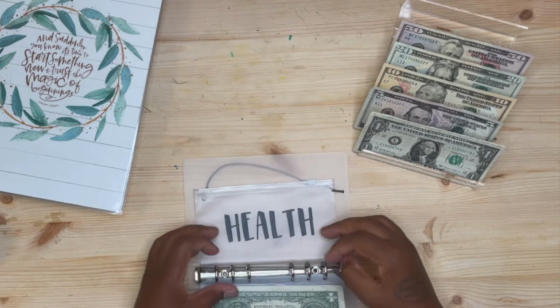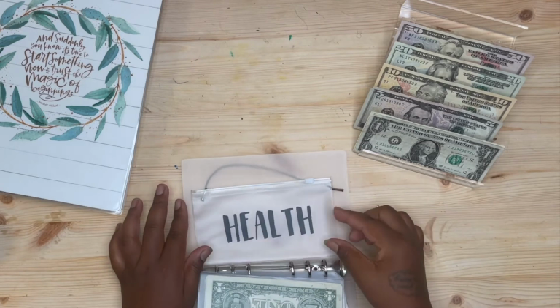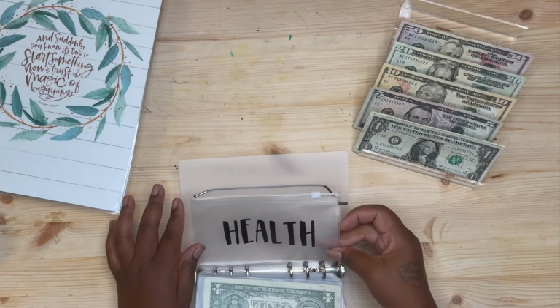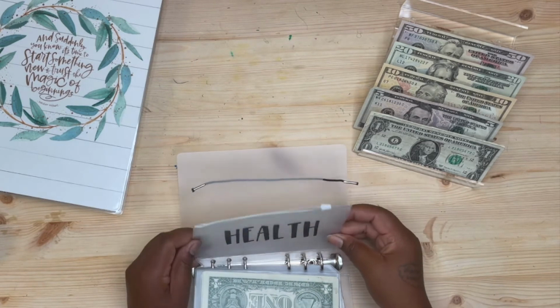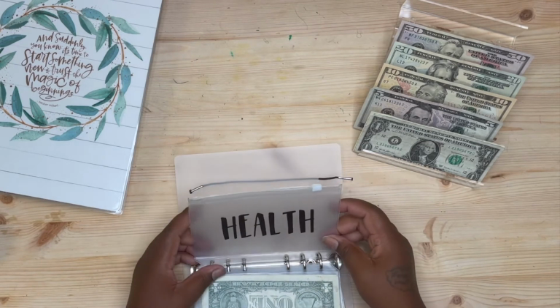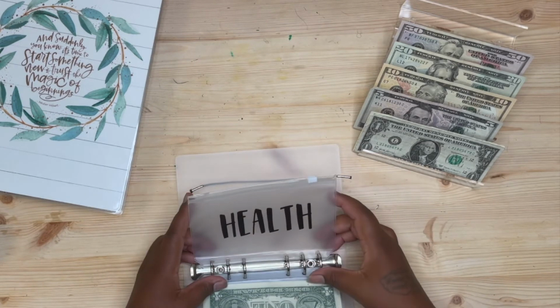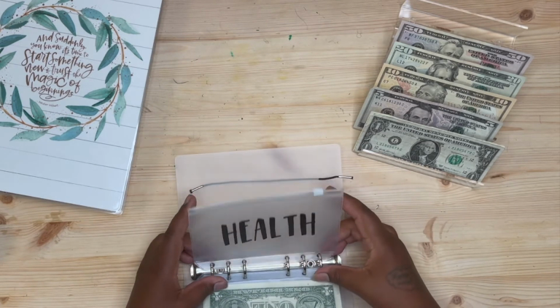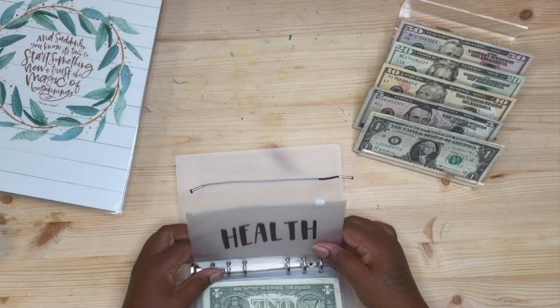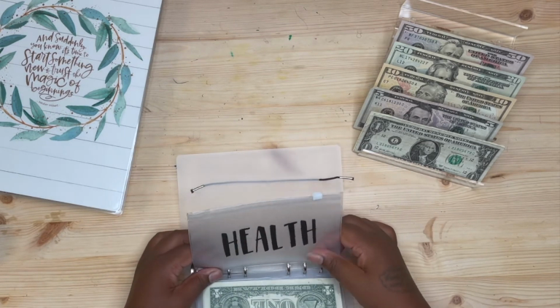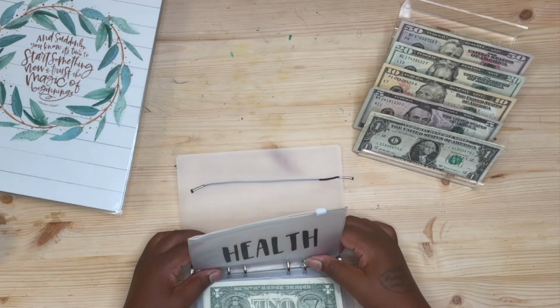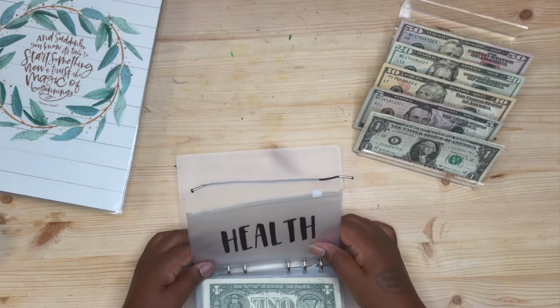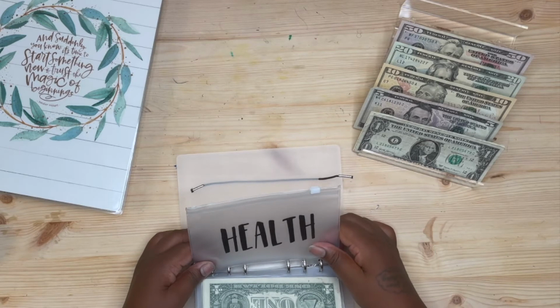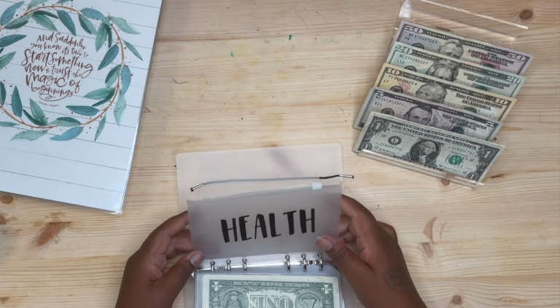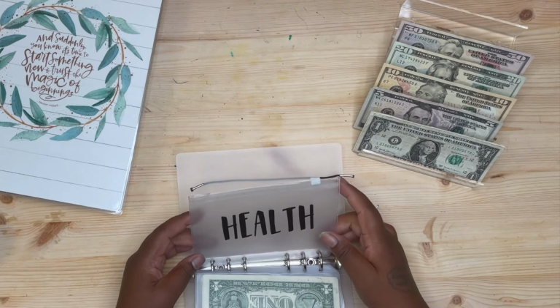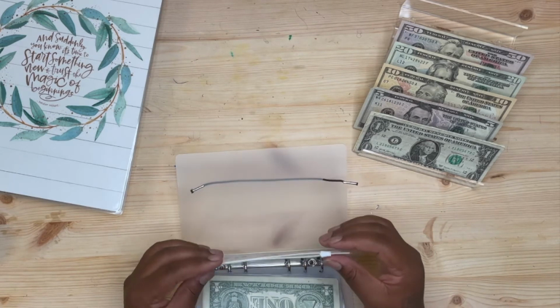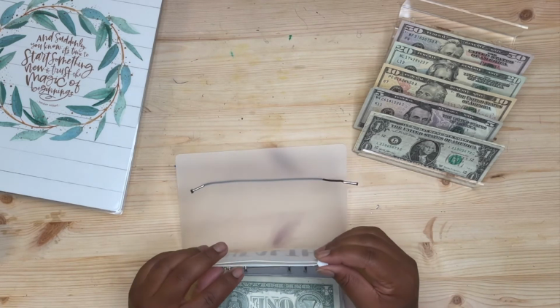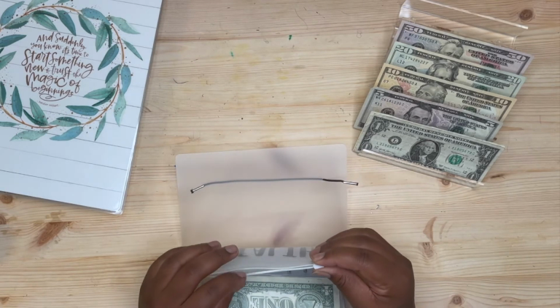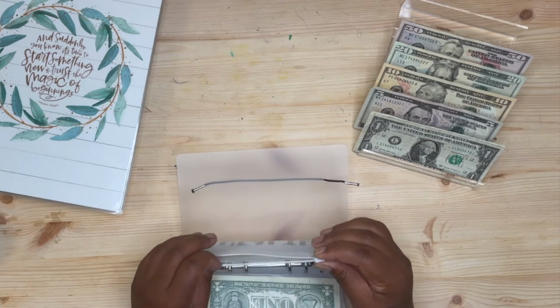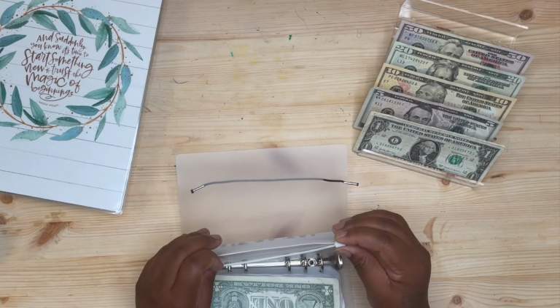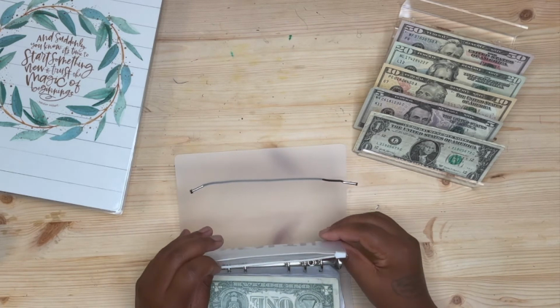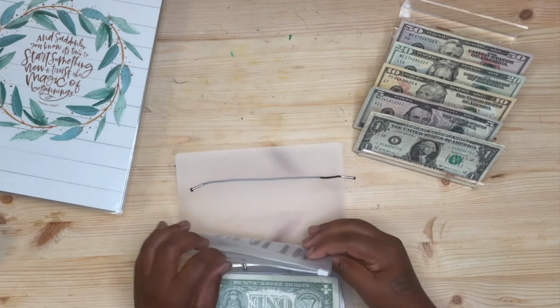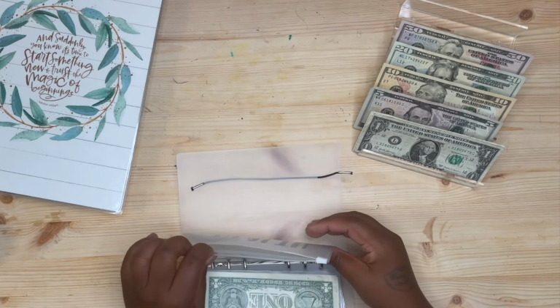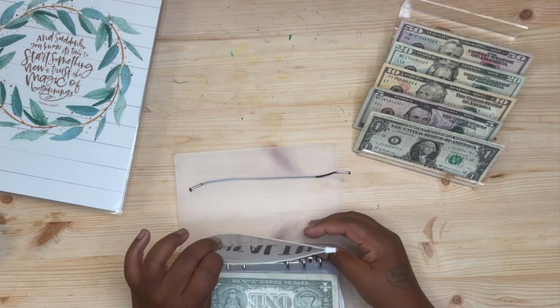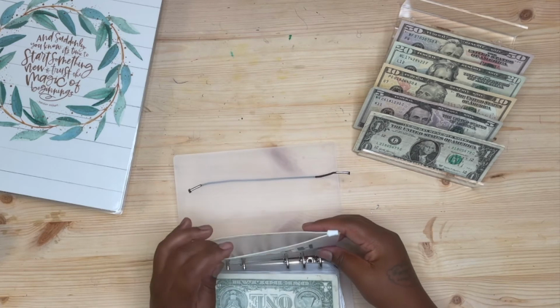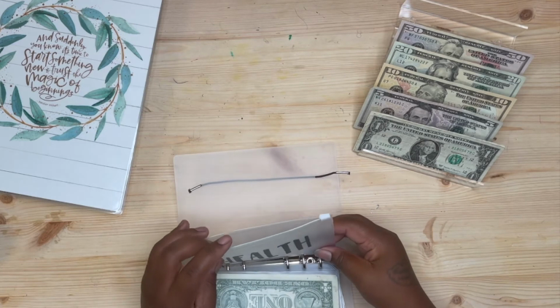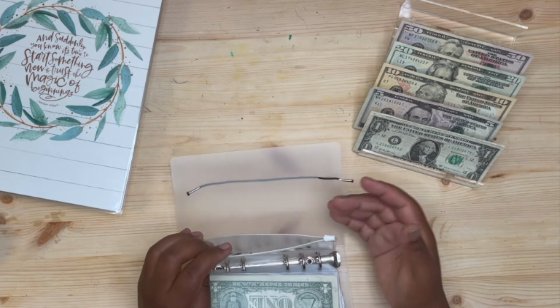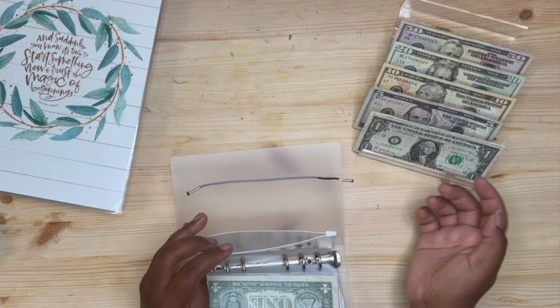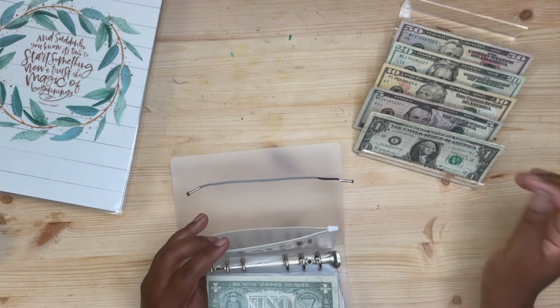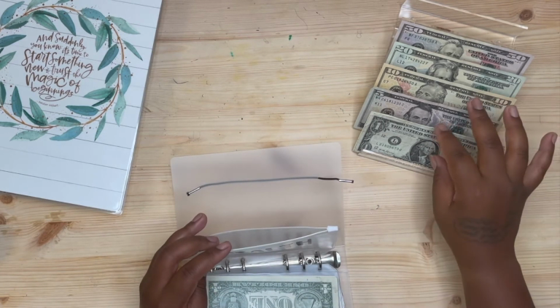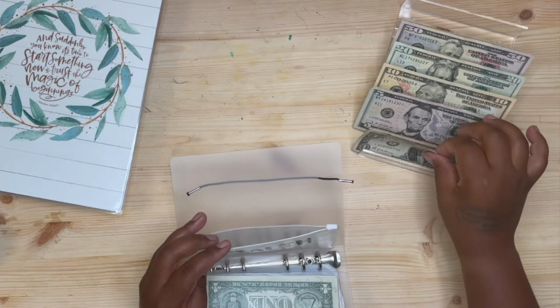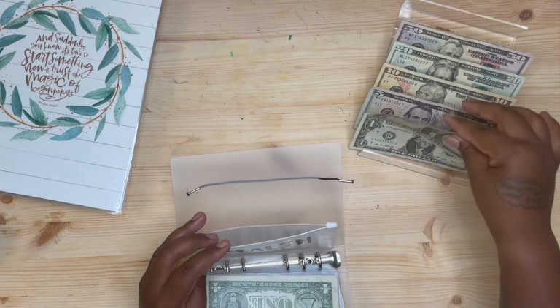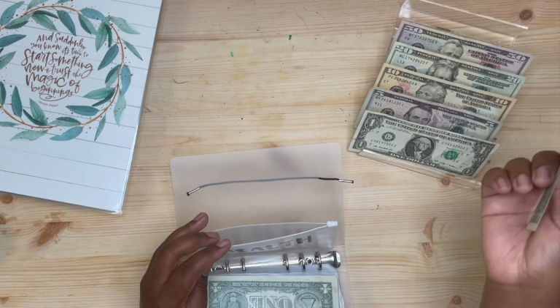Health insurance was originally super high, but there was an act that passed for California and I qualified somehow — so right now it's only $1.